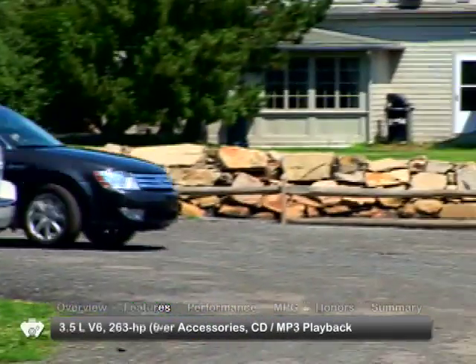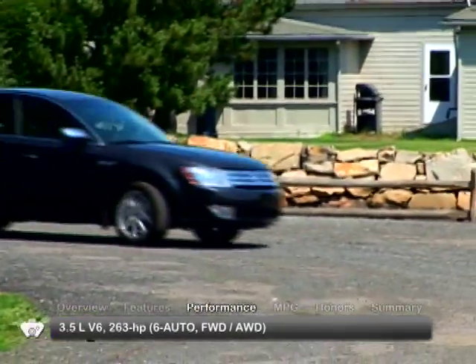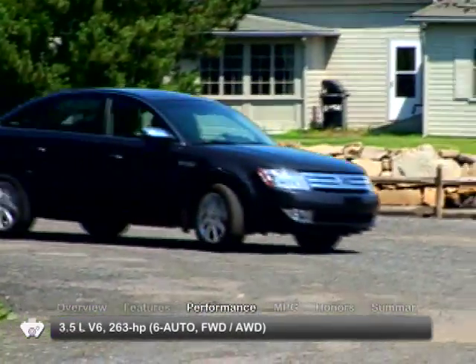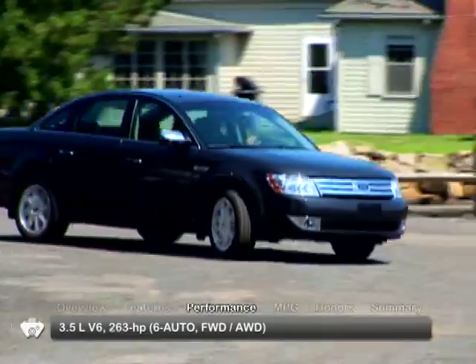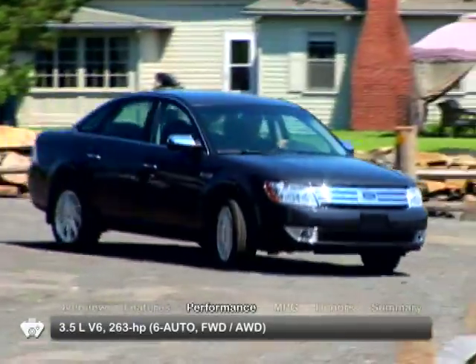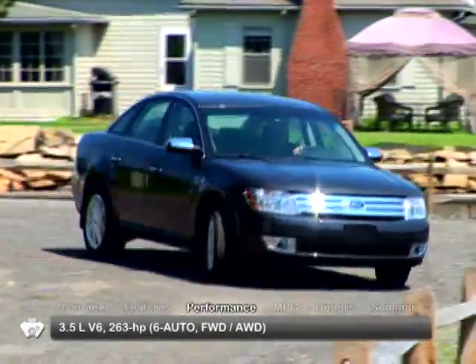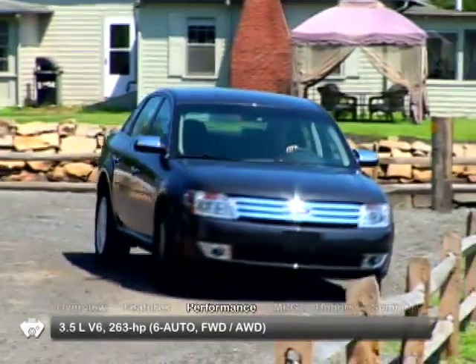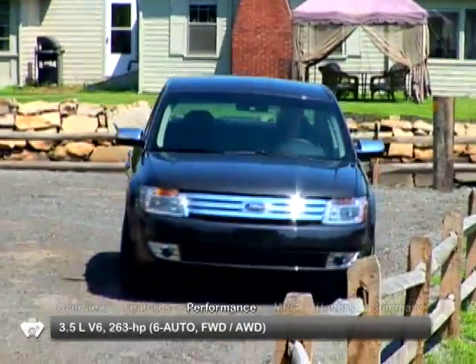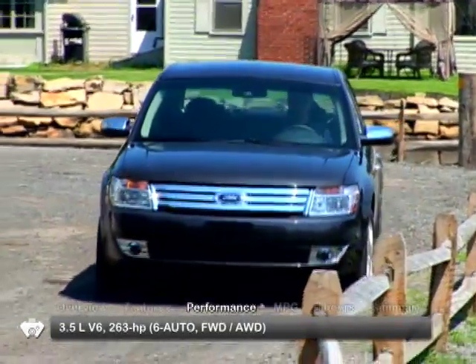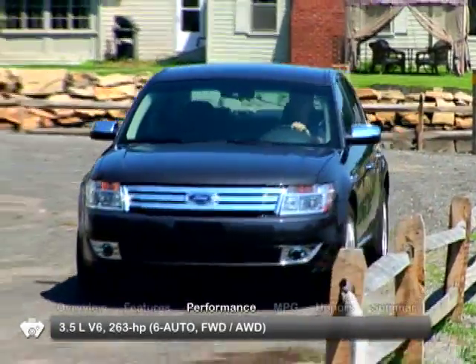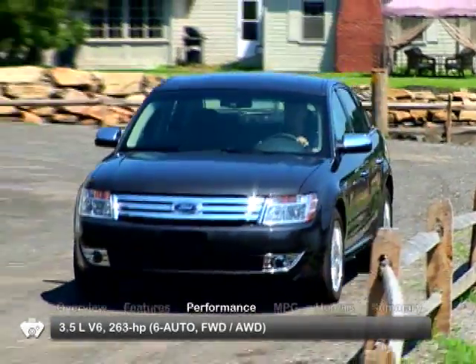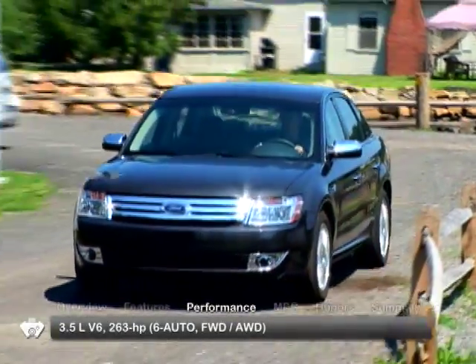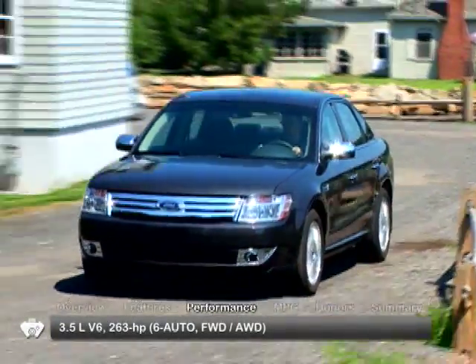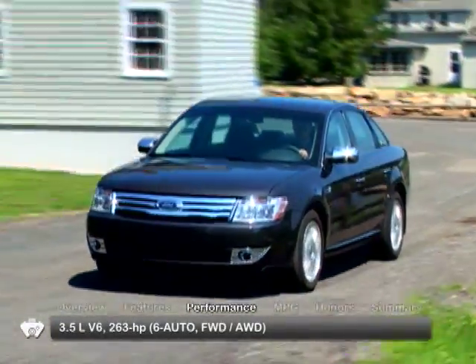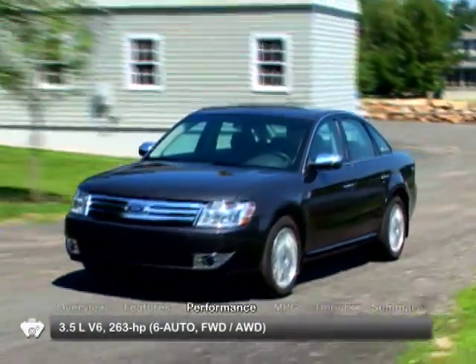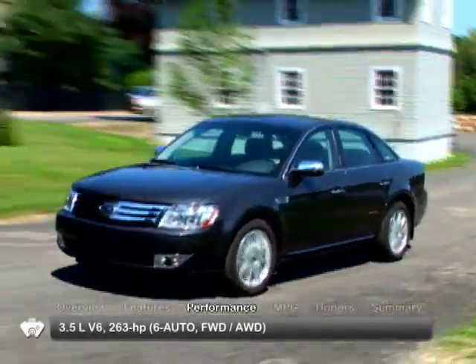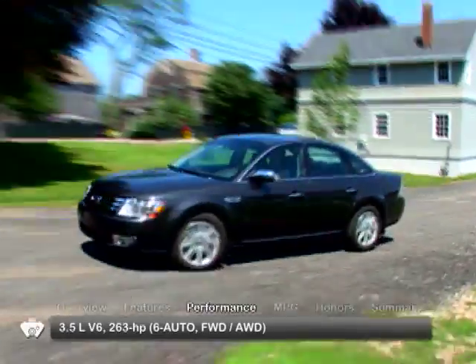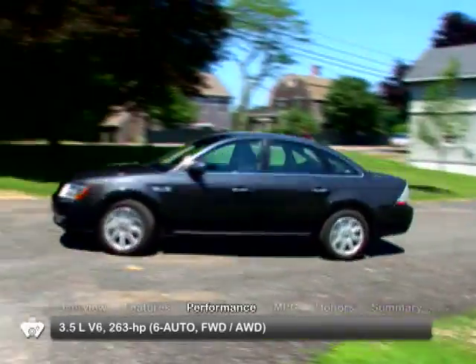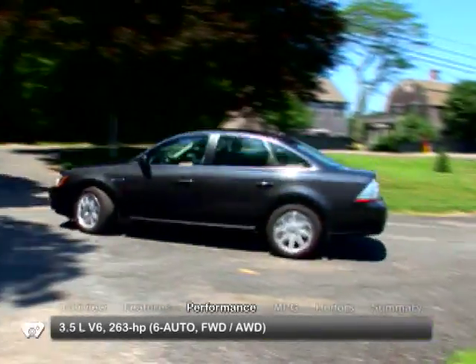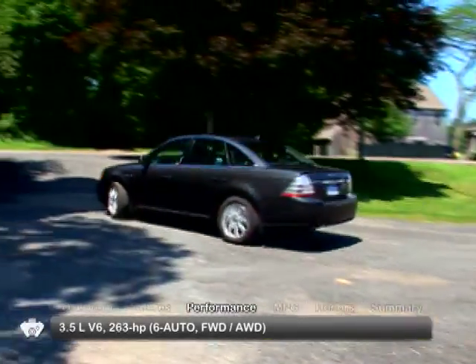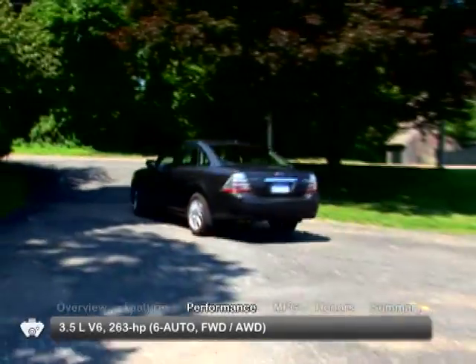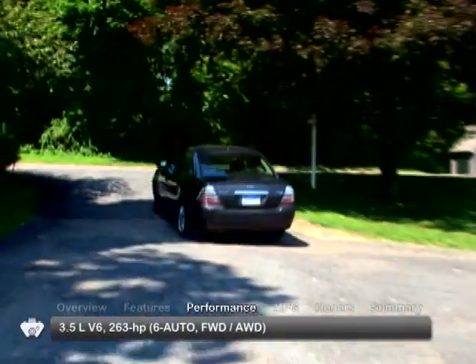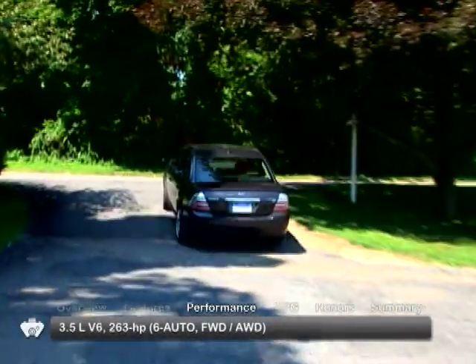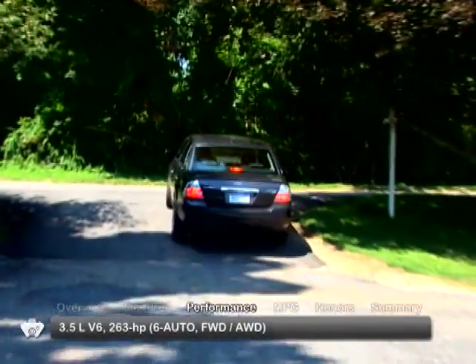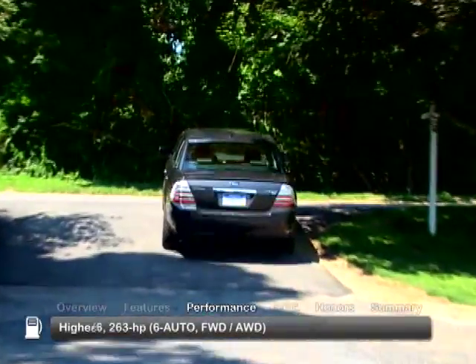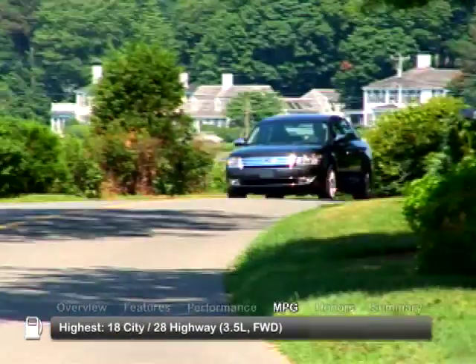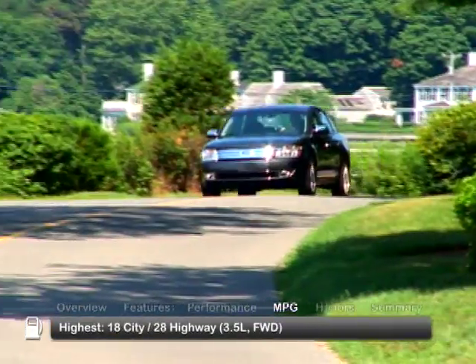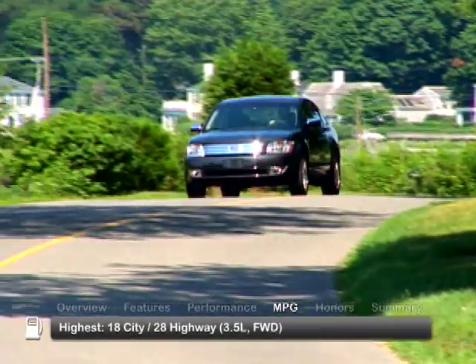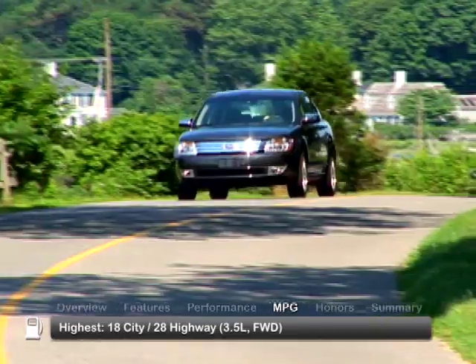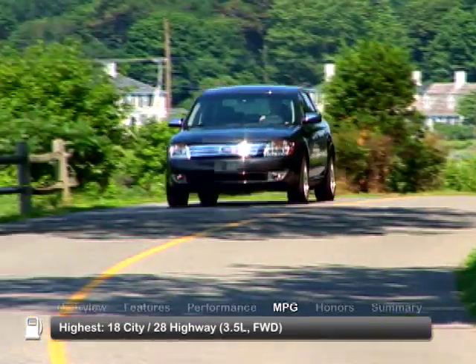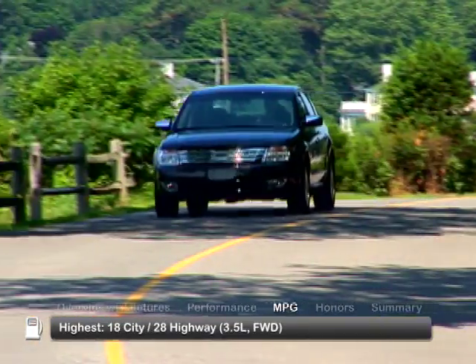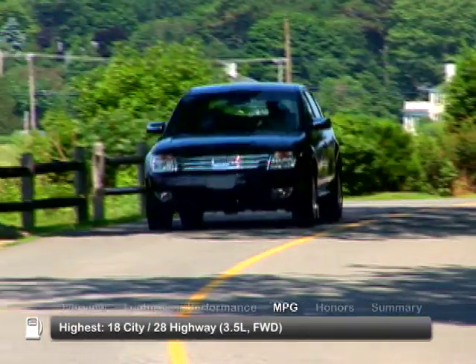An improved 263 horsepower 3.5 liter V6 powers the 2008 Taurus, sending power to either front-wheel drive or all-wheel drive. Here are the highest and lowest estimates for fuel economy.